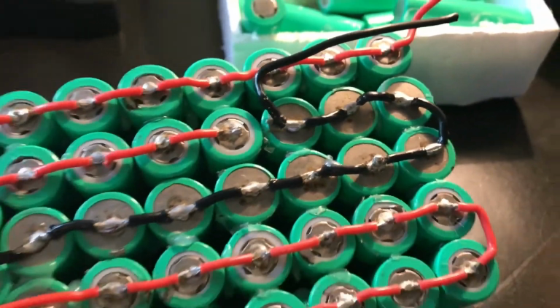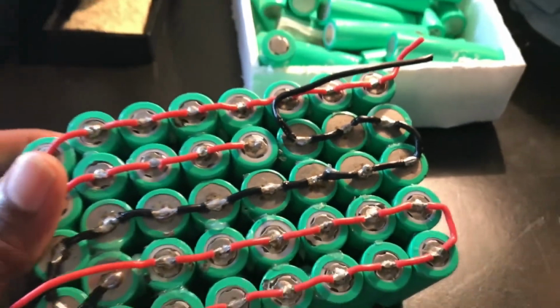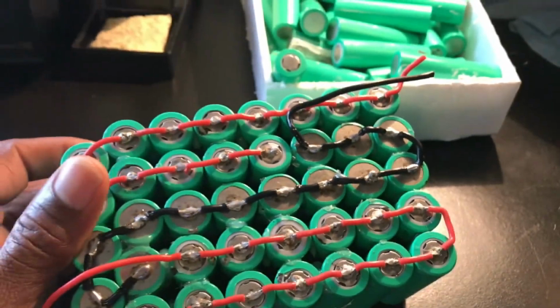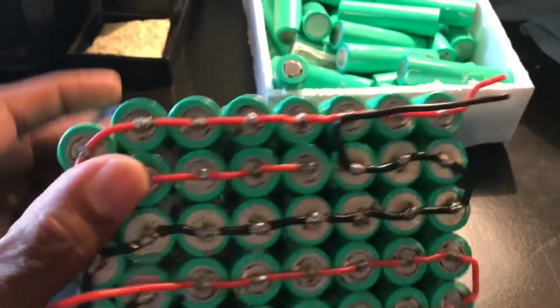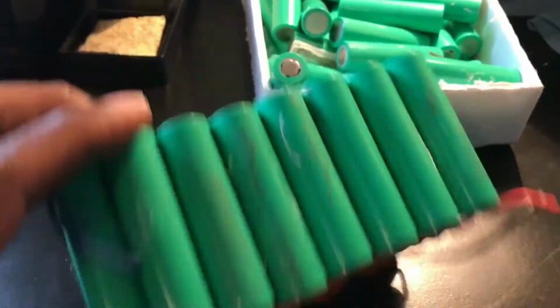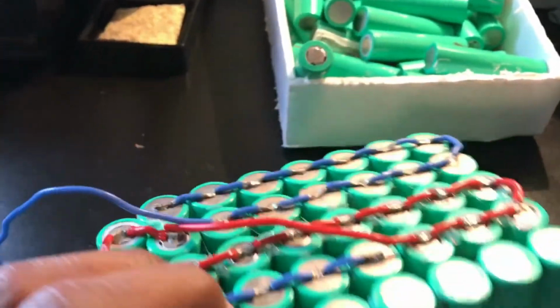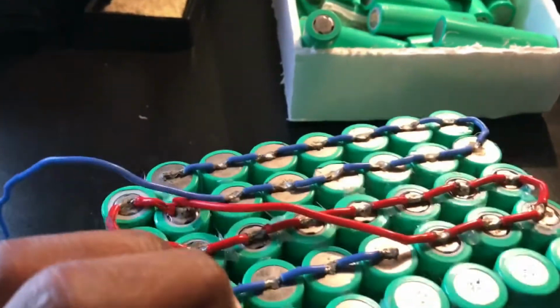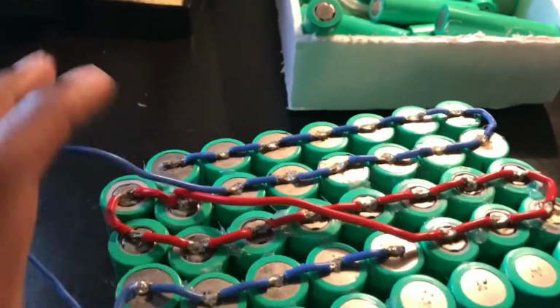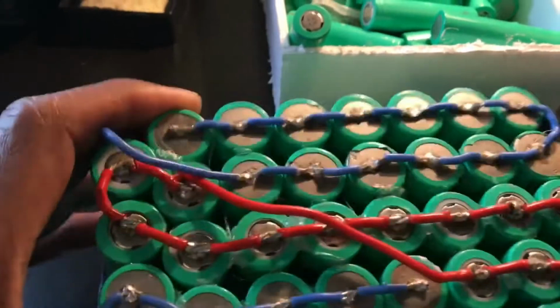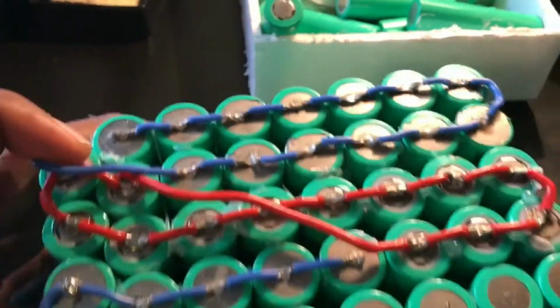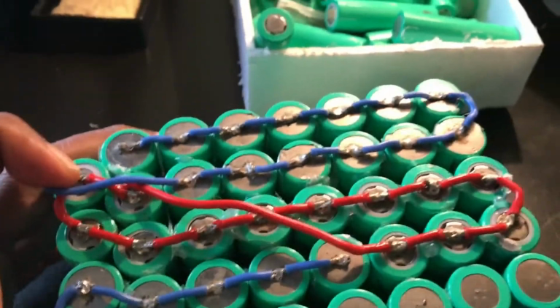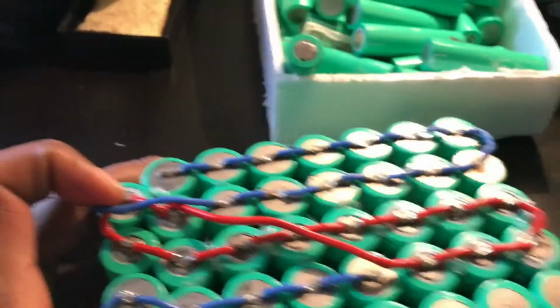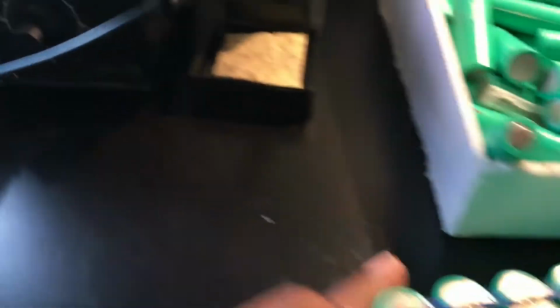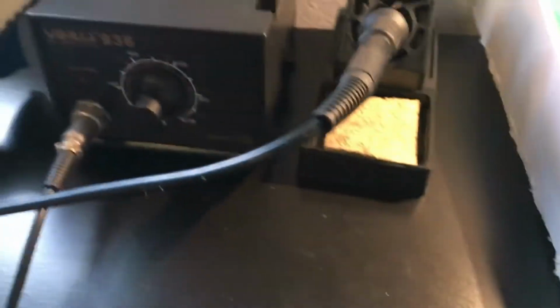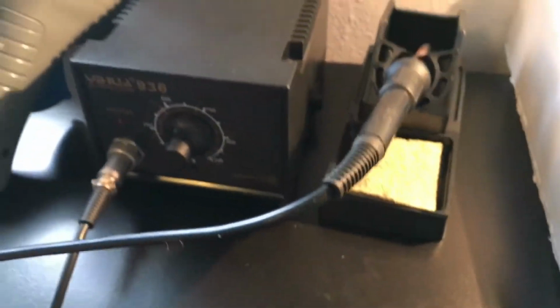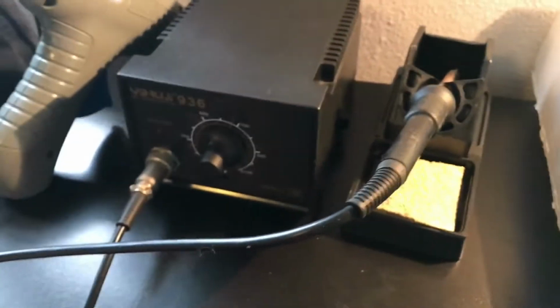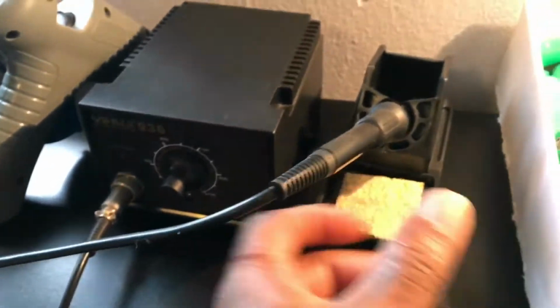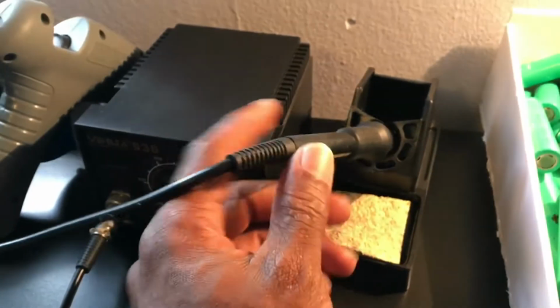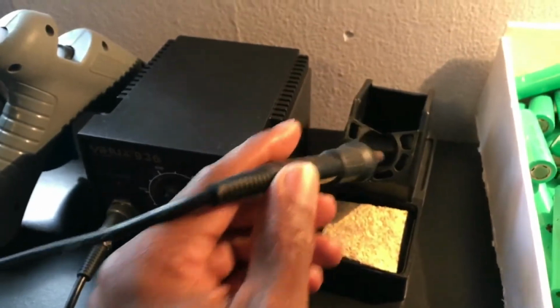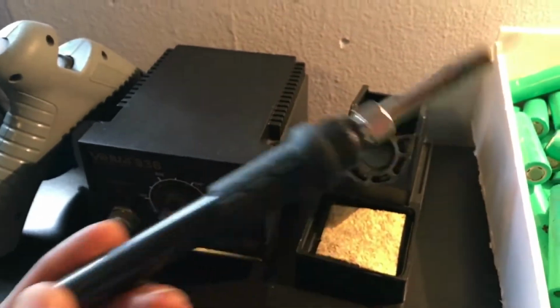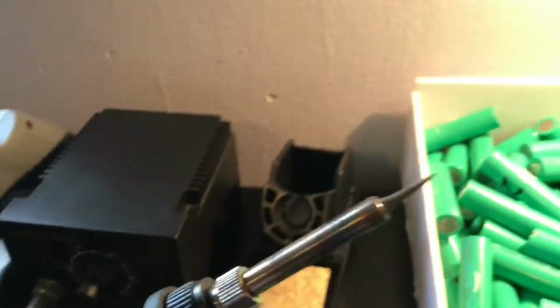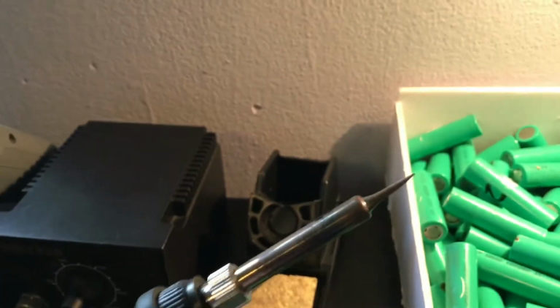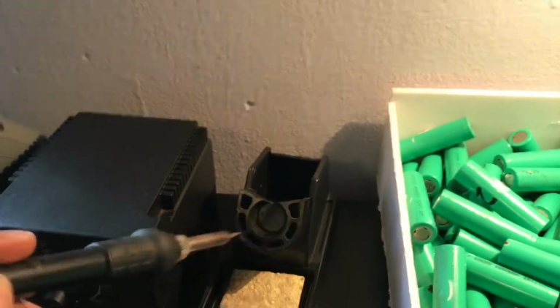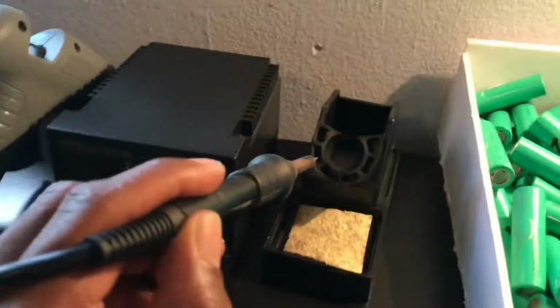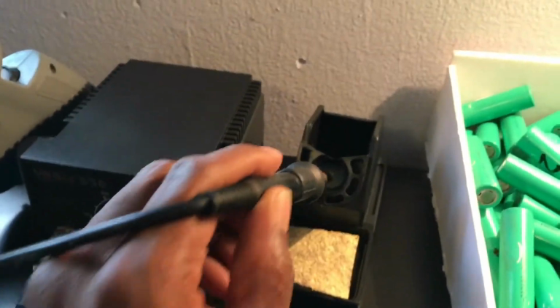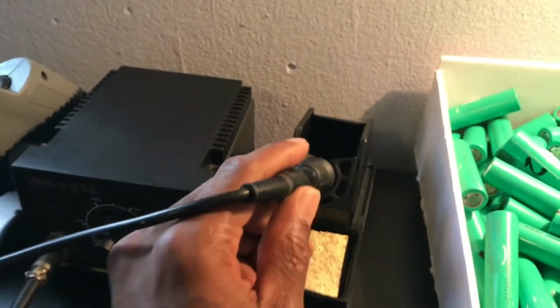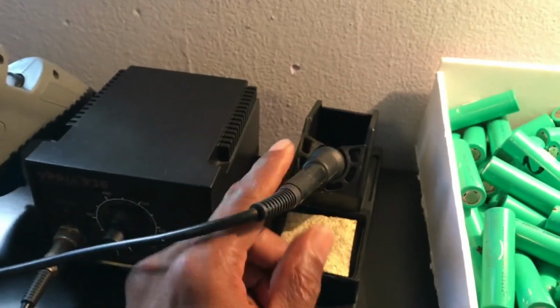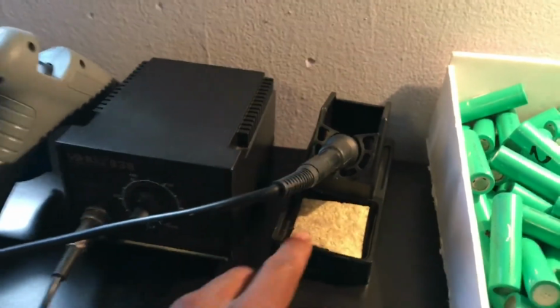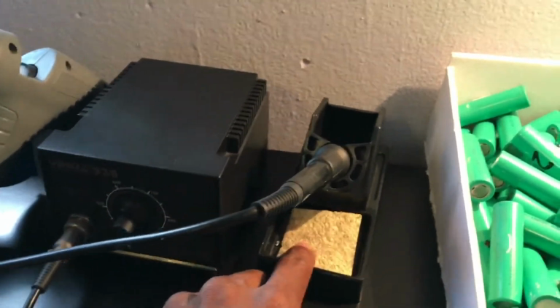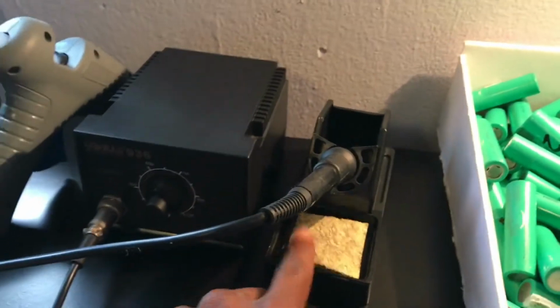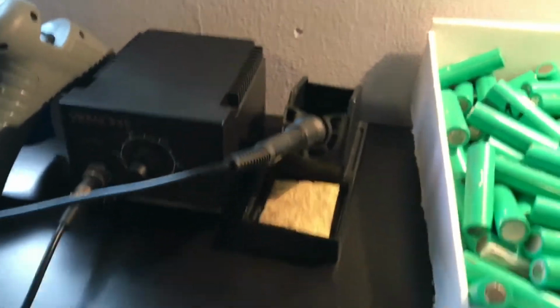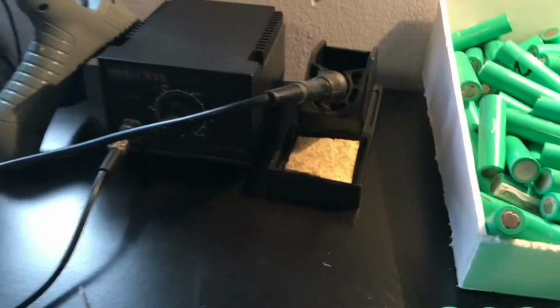This right here is about three hours of soldering with a cheap China Tech soldering iron. And I just realized I'm using the wrong tip on that thing.